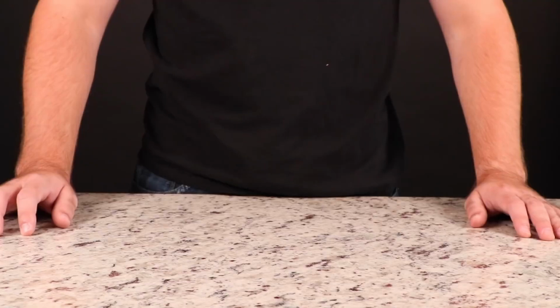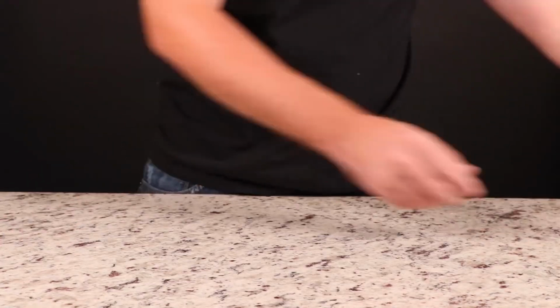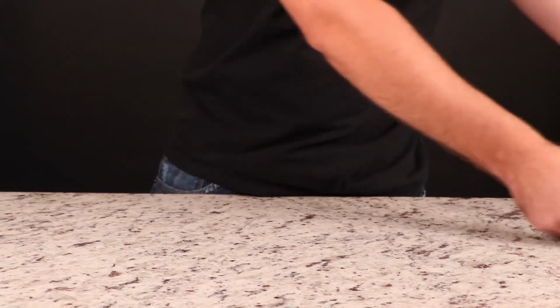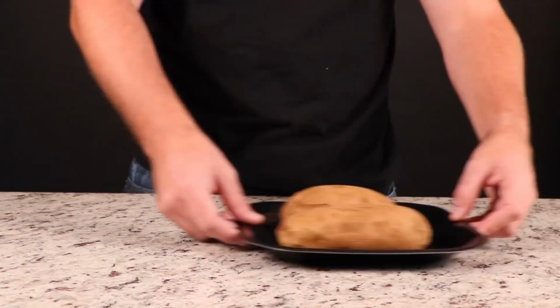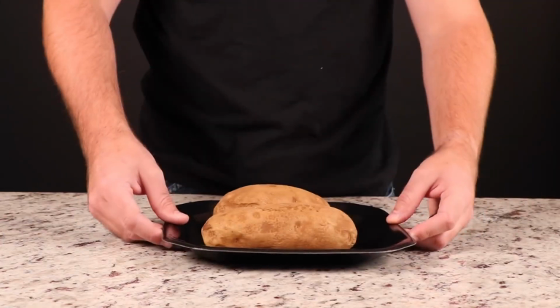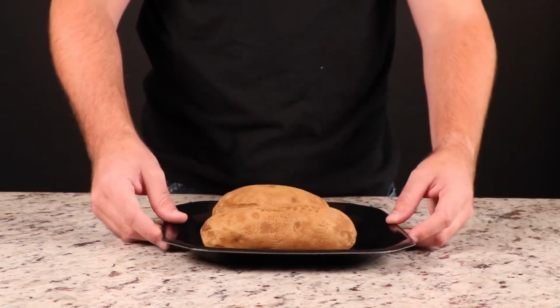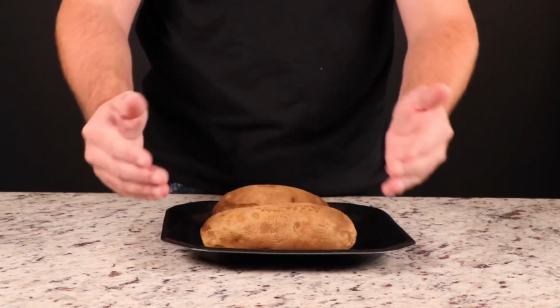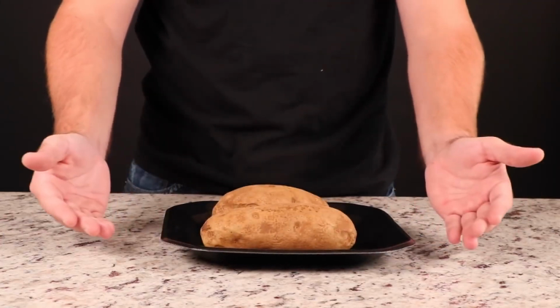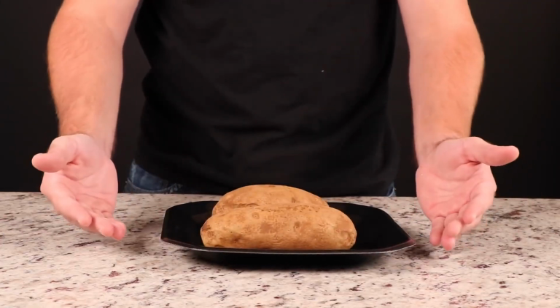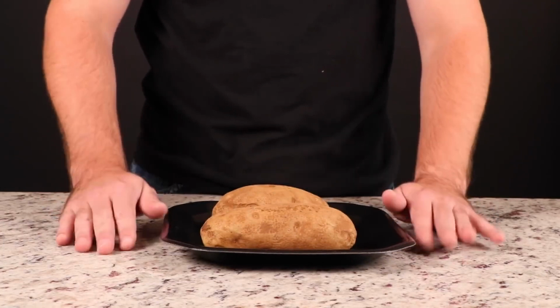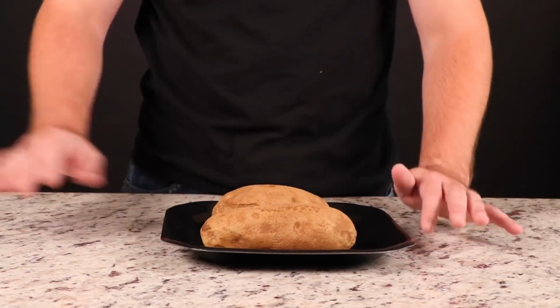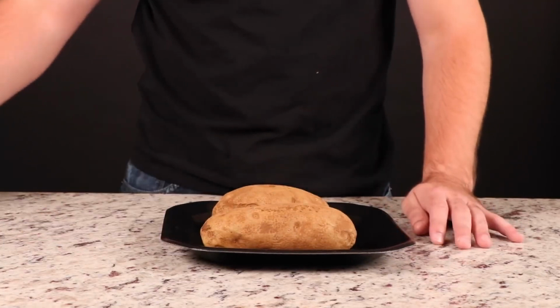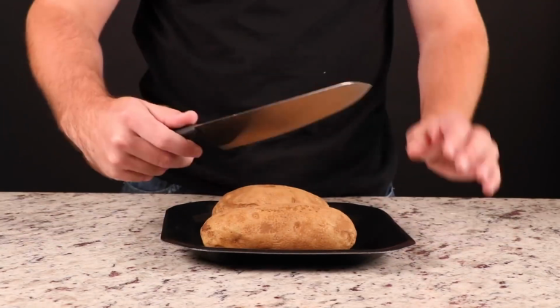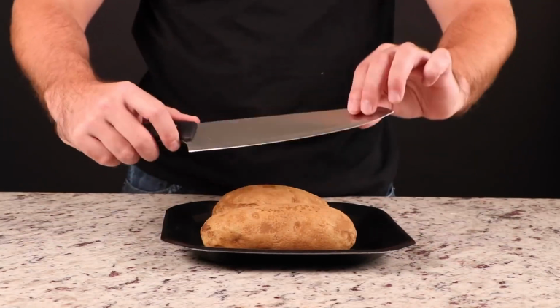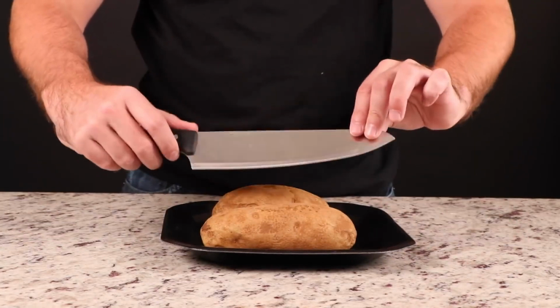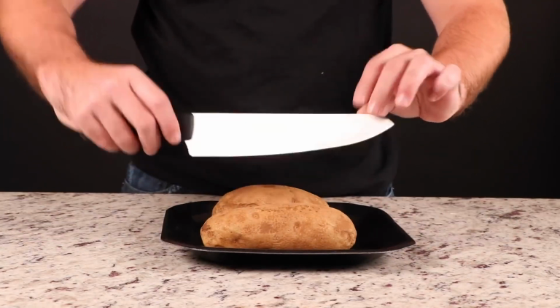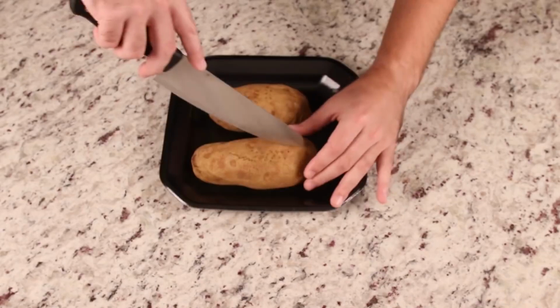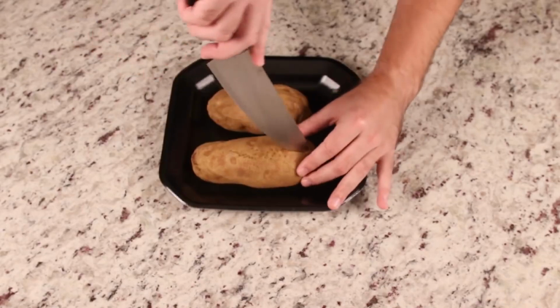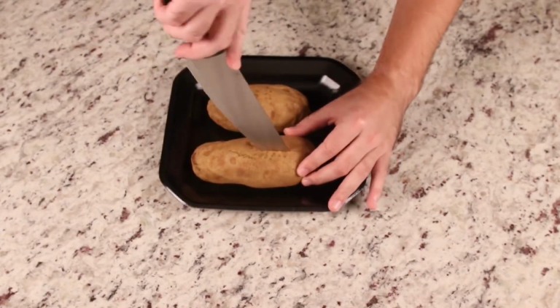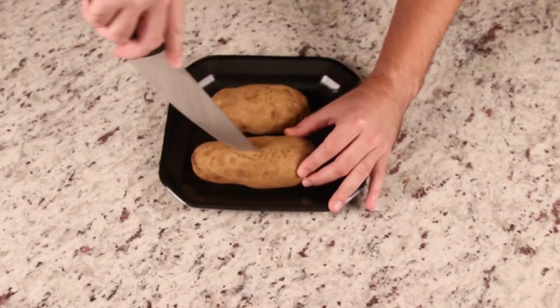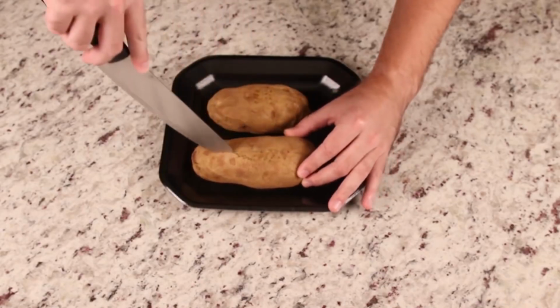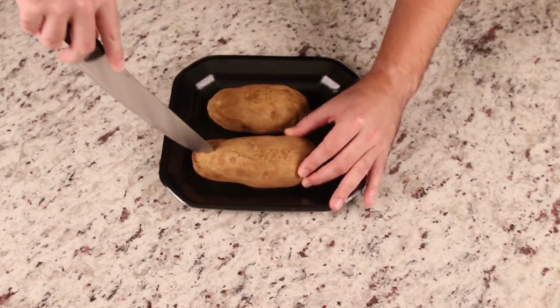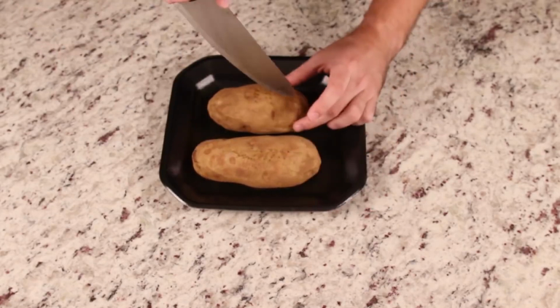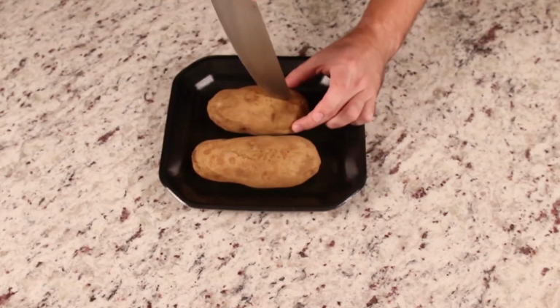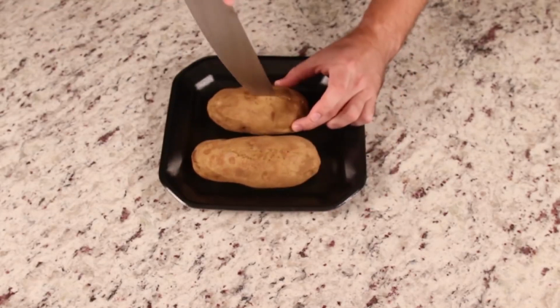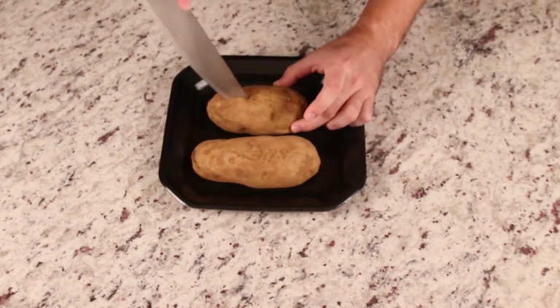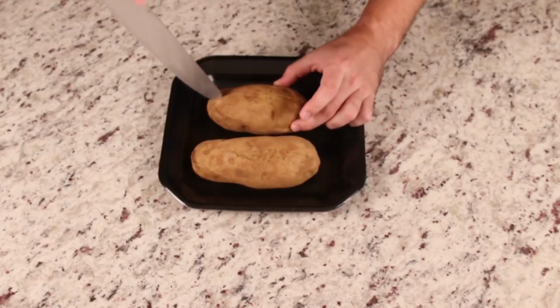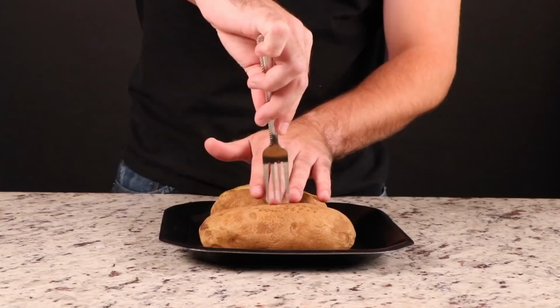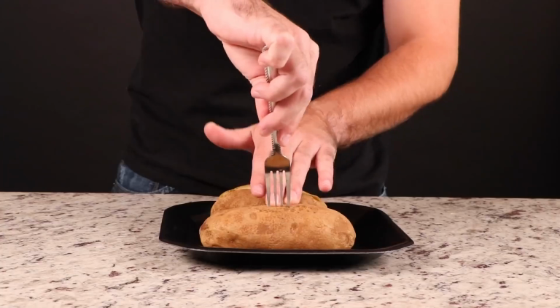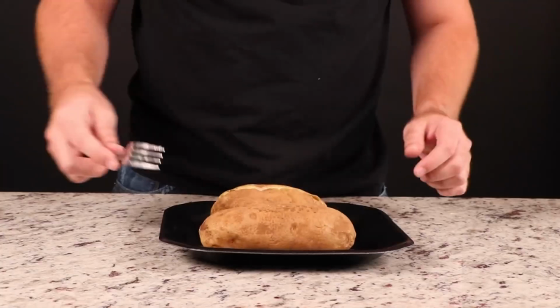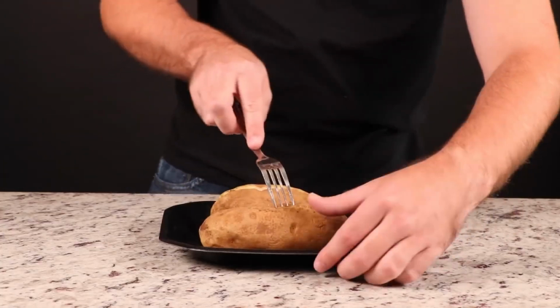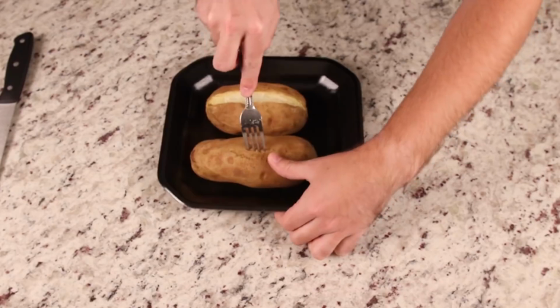Sweet potatoes are the candy of vegetables. But did you know you can make sweet potatoes out of regular potatoes? Take an entire bag of granulated sugar and dump the whole thing into those boring spuds. You will never be able to tell the difference. Oh, he actually cooked them.